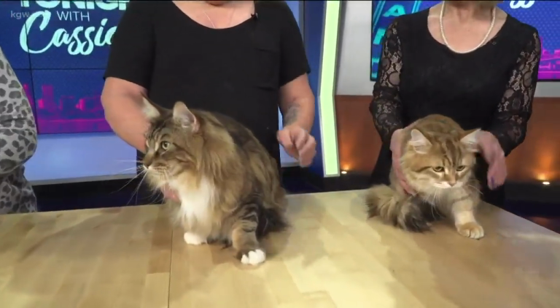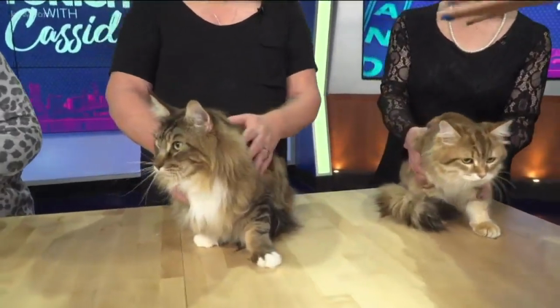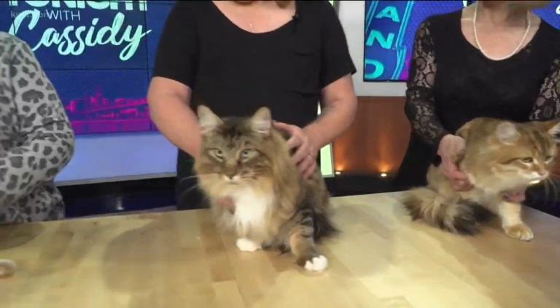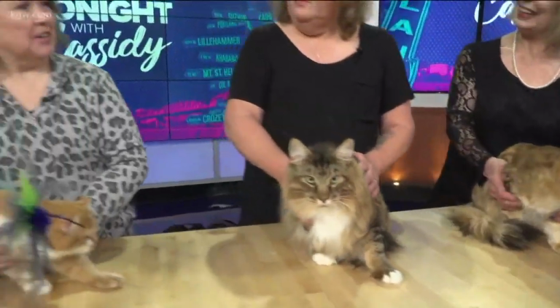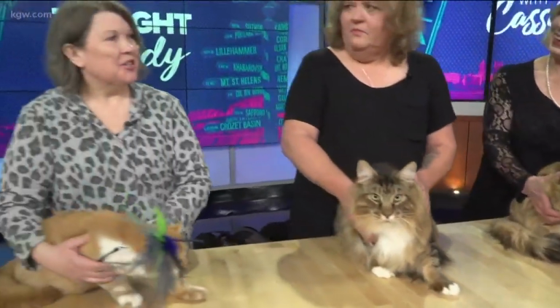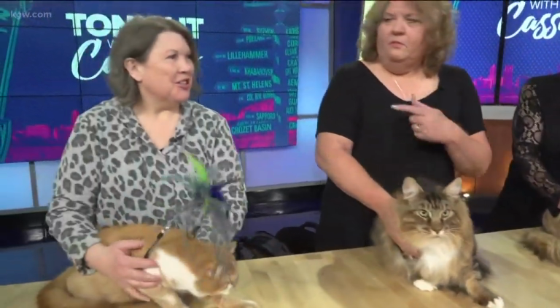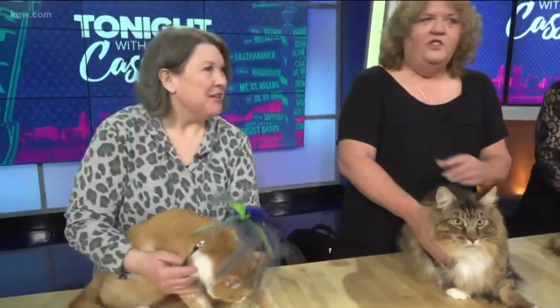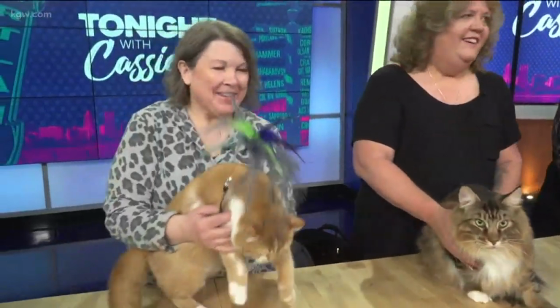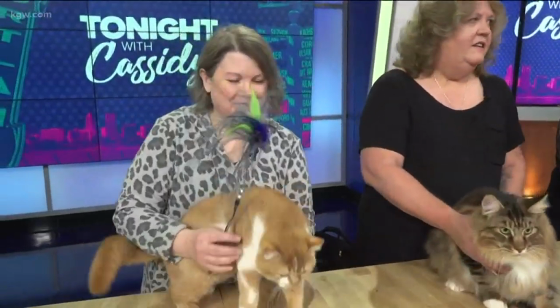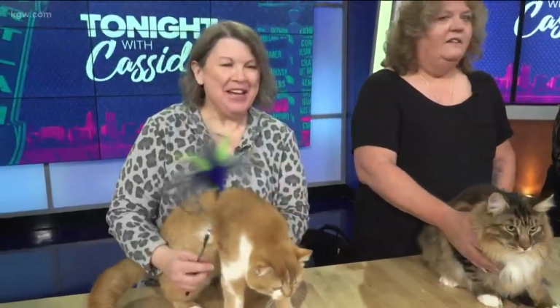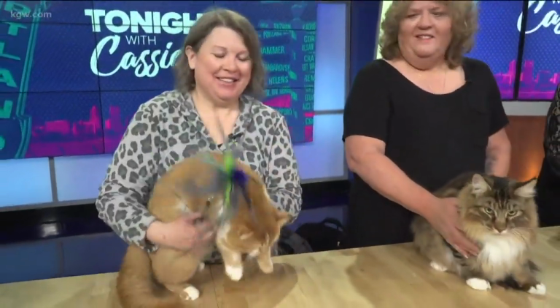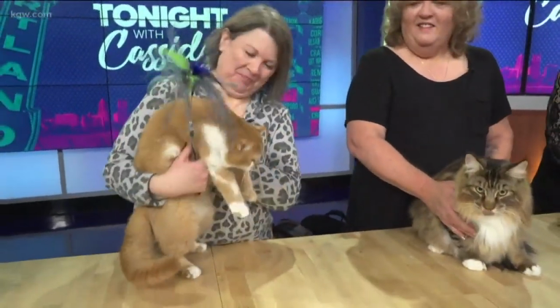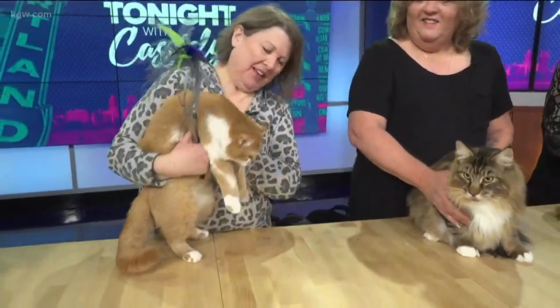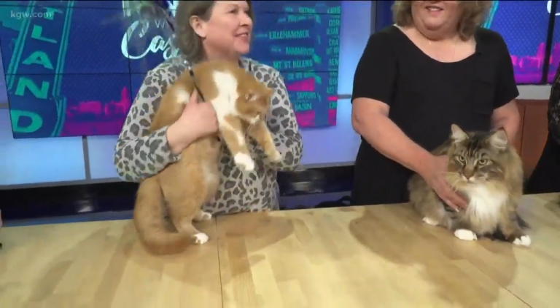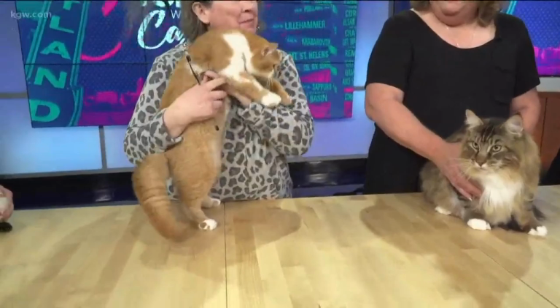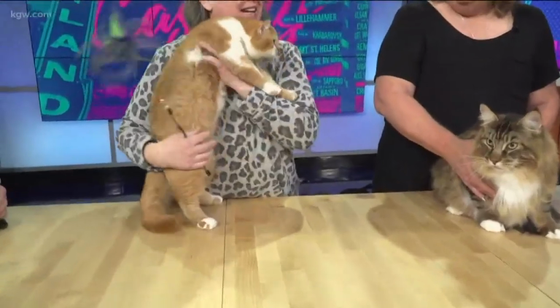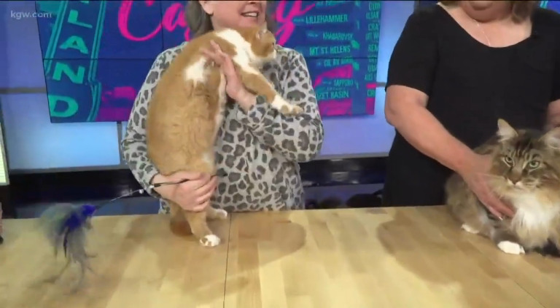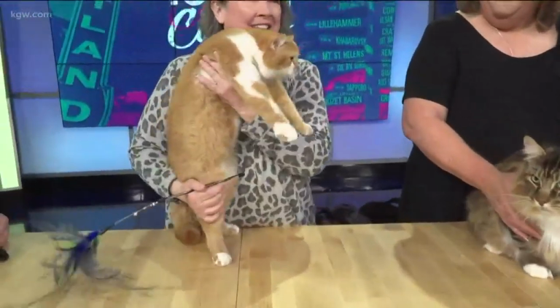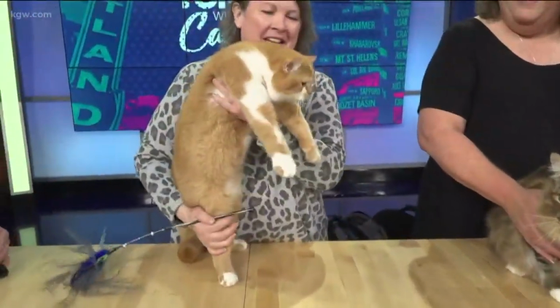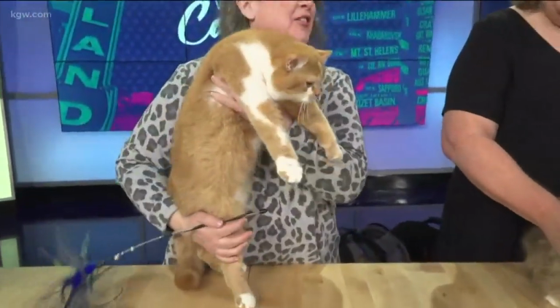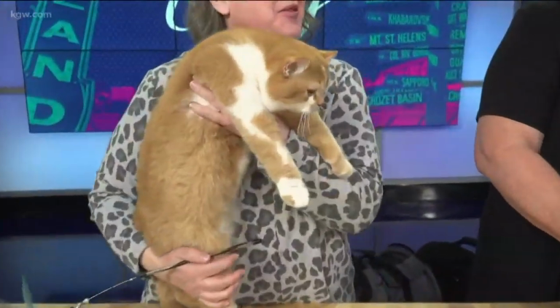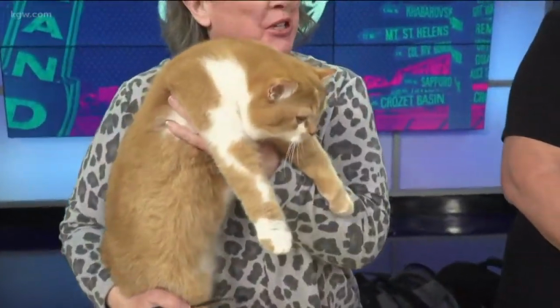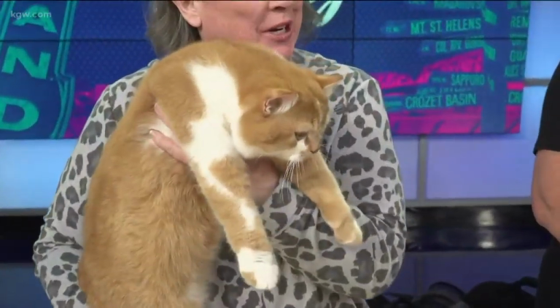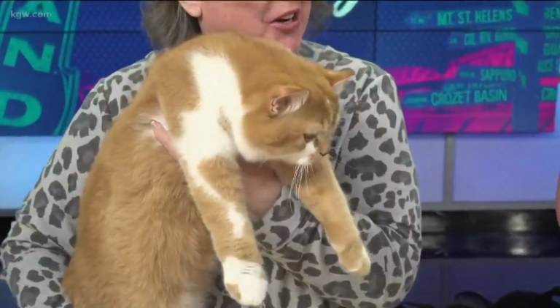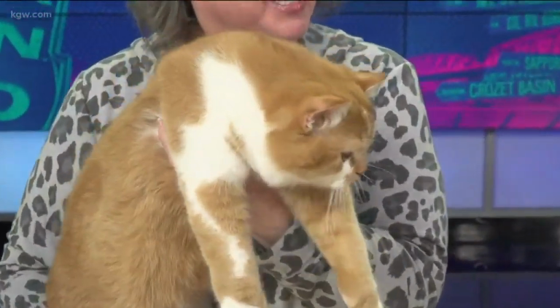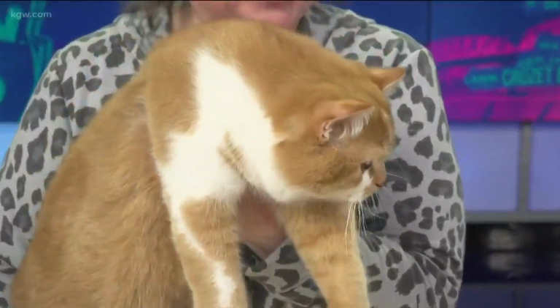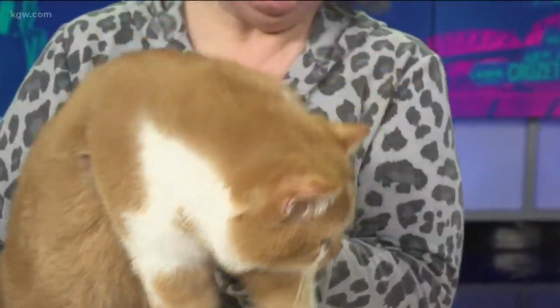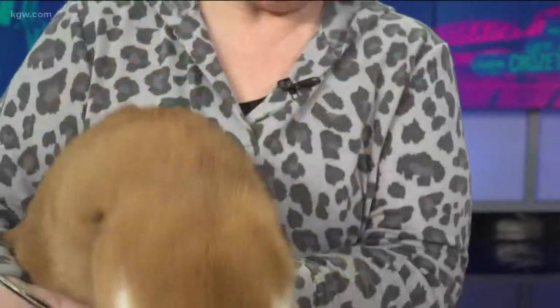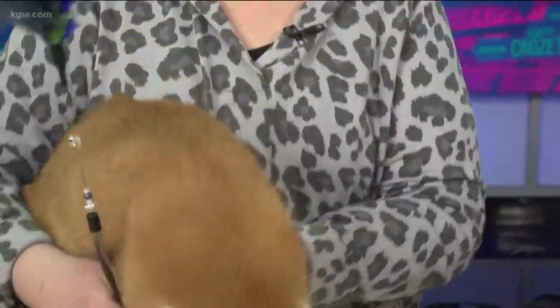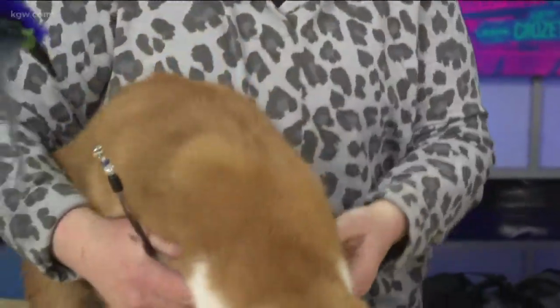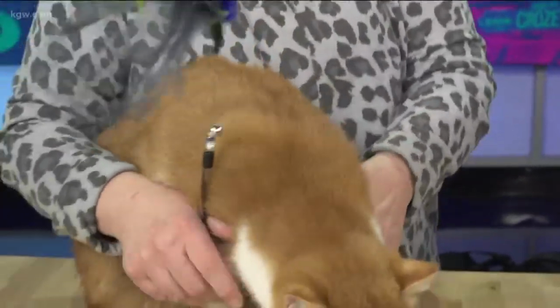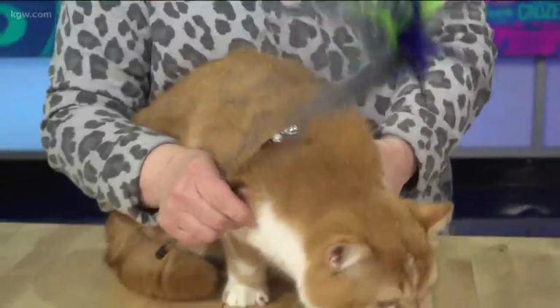Shelly, introduce us to your beautiful cat. This is Paddington. He's a seven-month-old British shorthair, red by color, and he'll be competing in the kitten class.